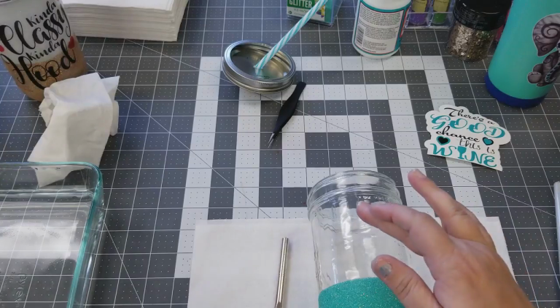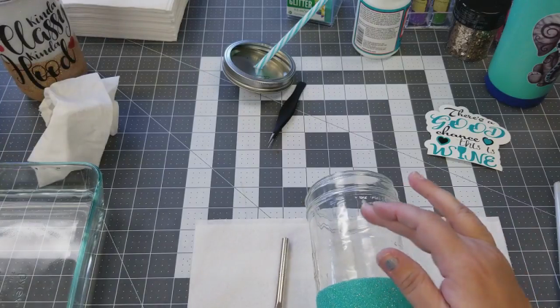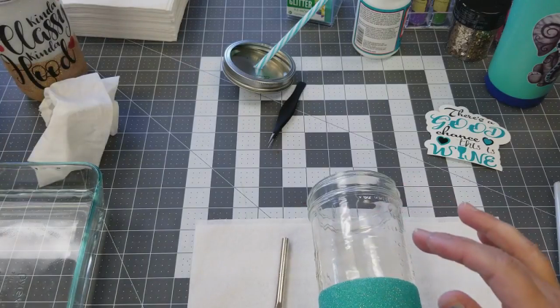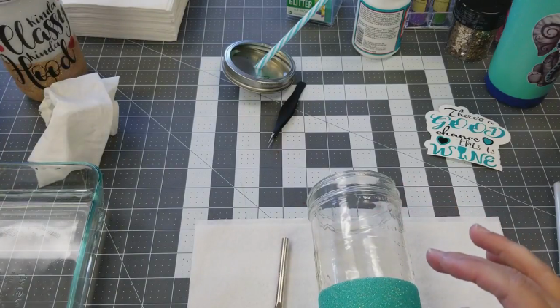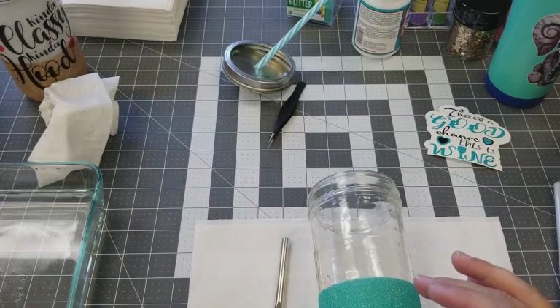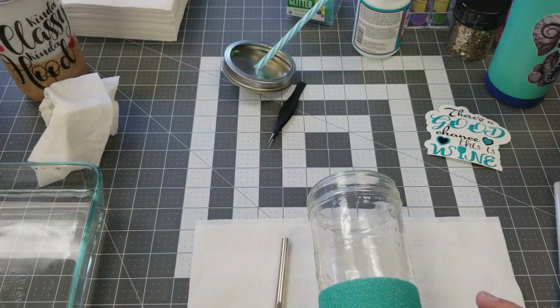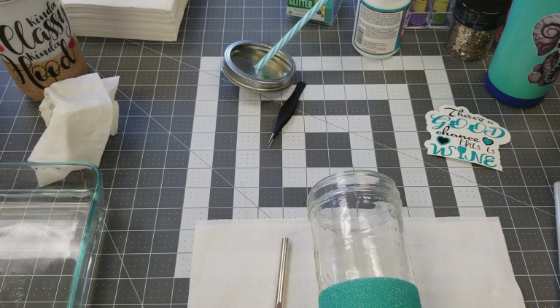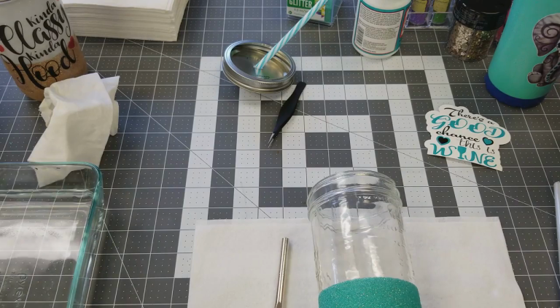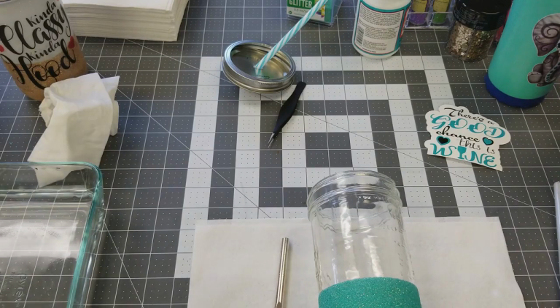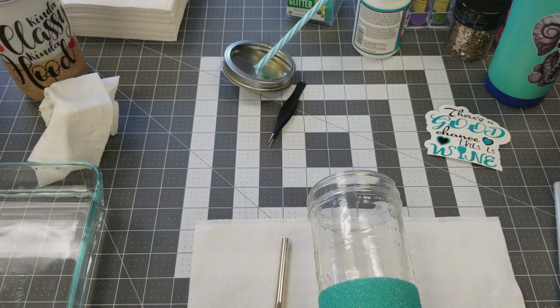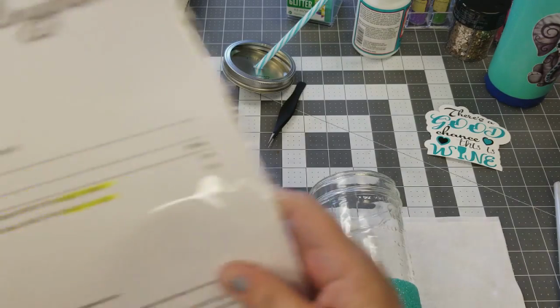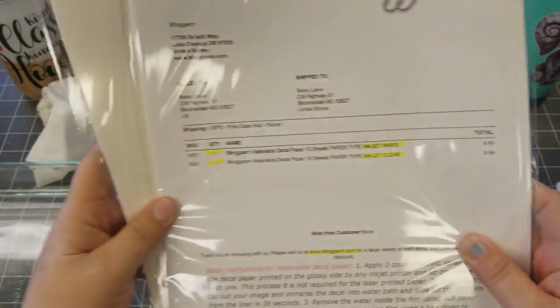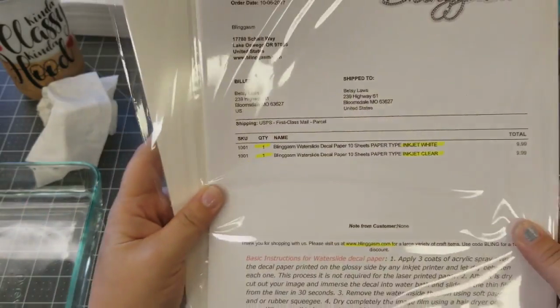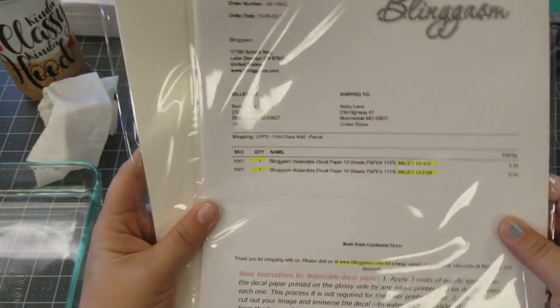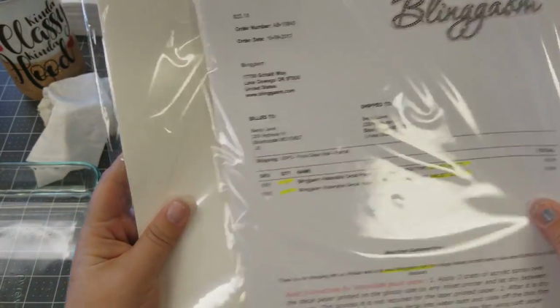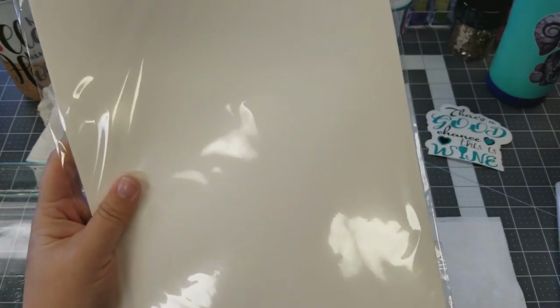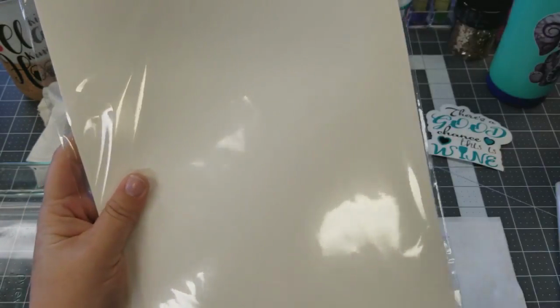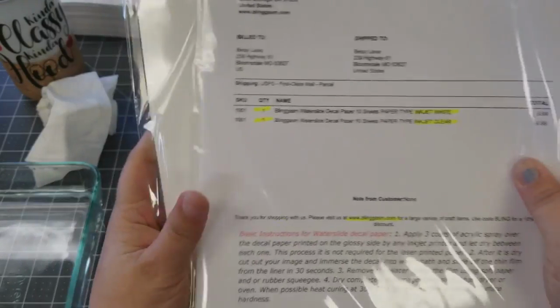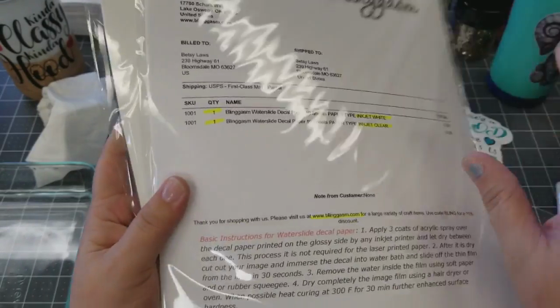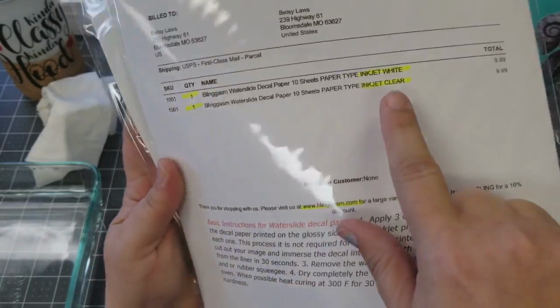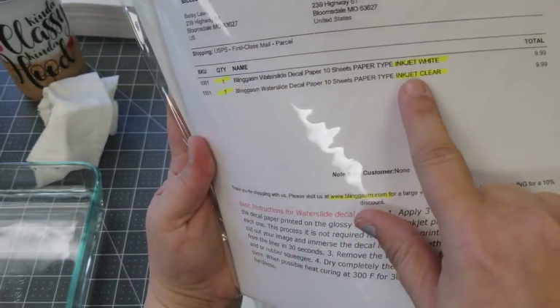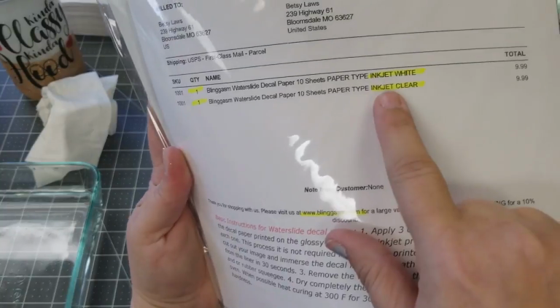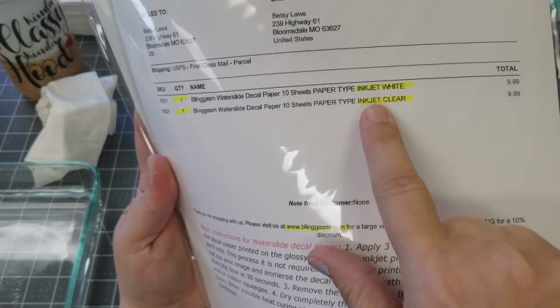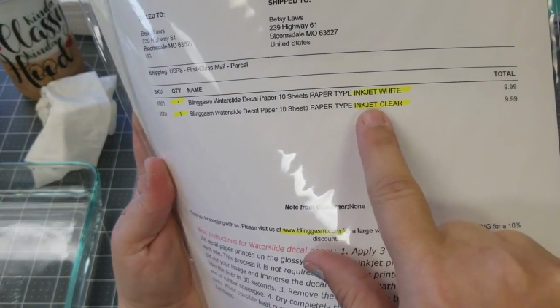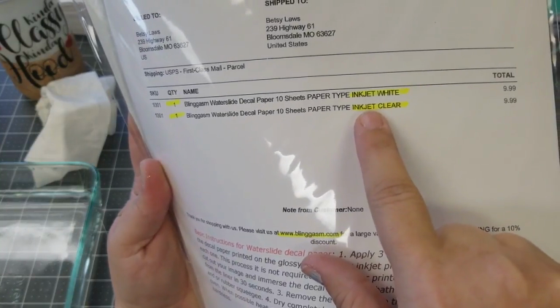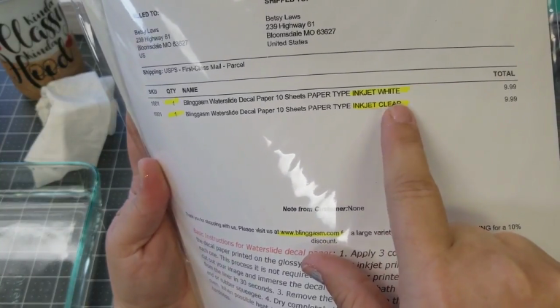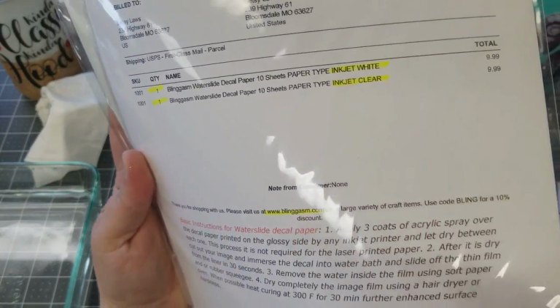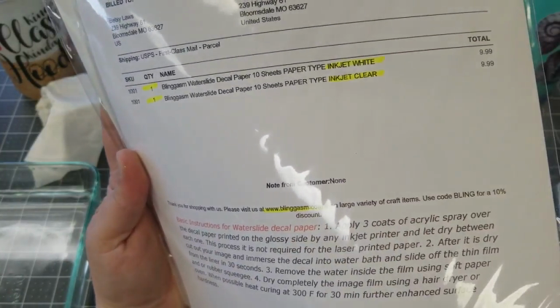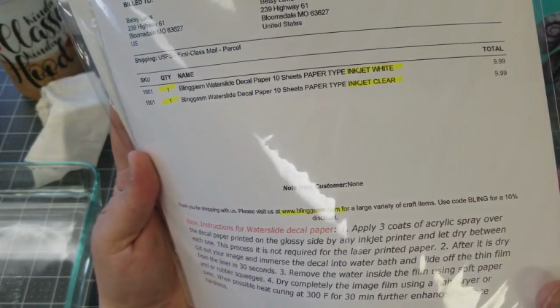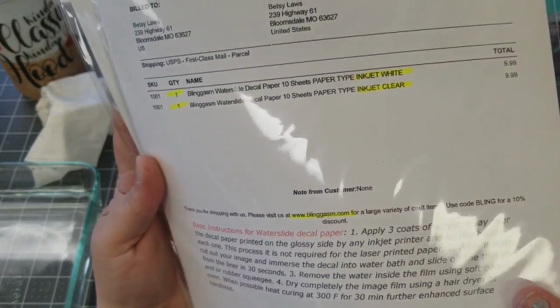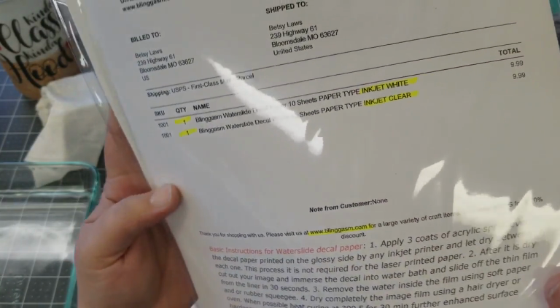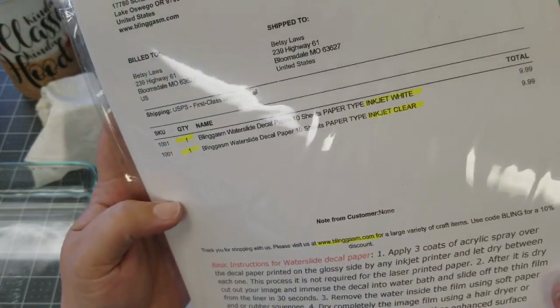I saw this from Tumblr tutorials, and I think Caitlin is the one that did it. I got my water slide today — this one is for inkjet white and this one is inkjet clear.